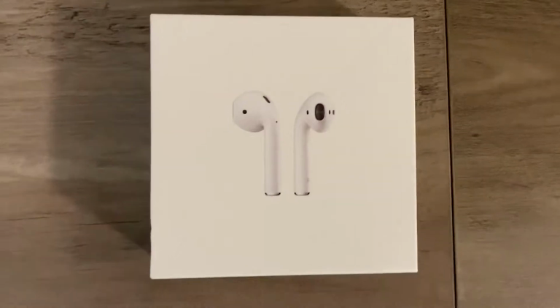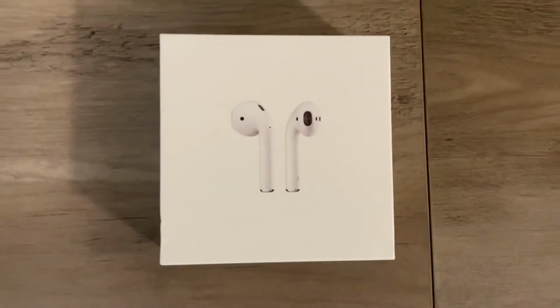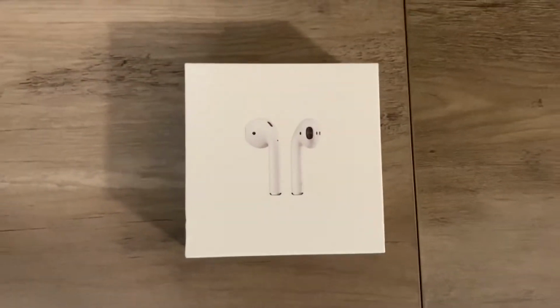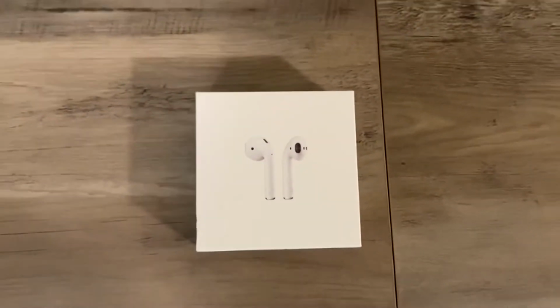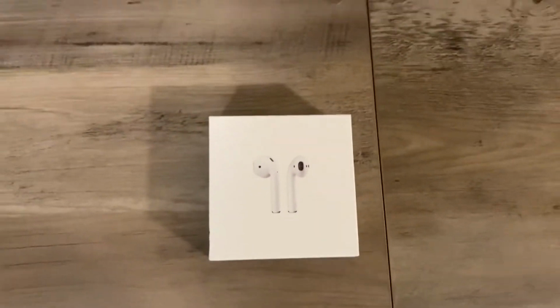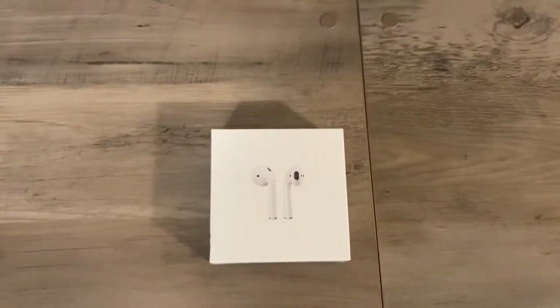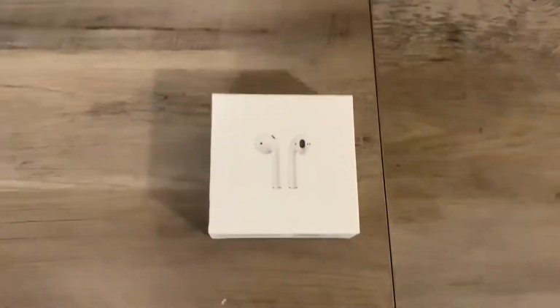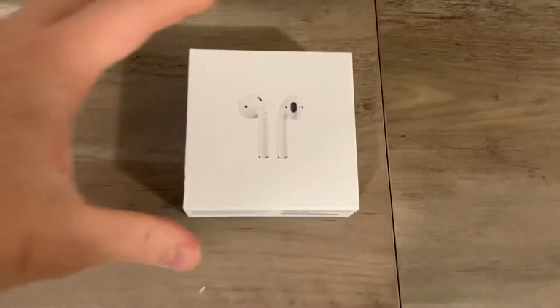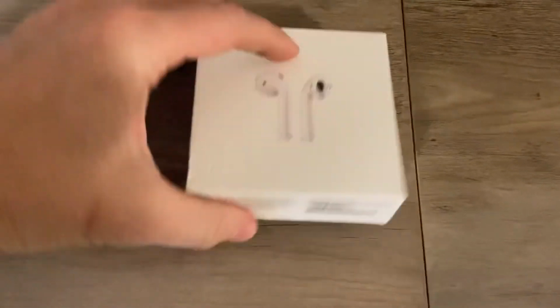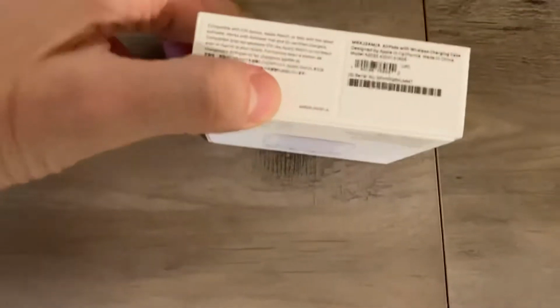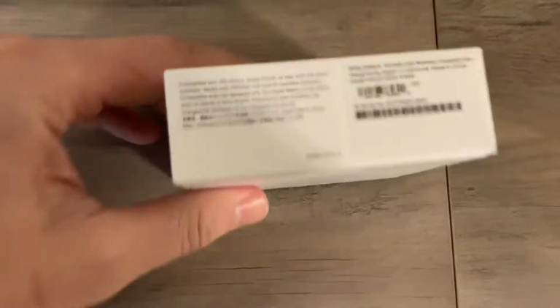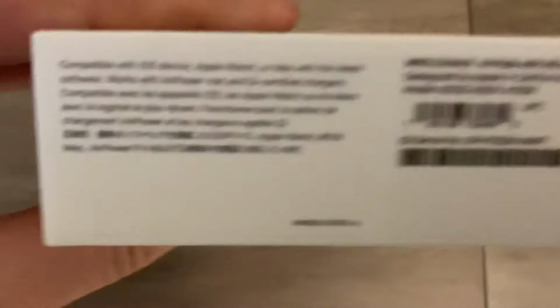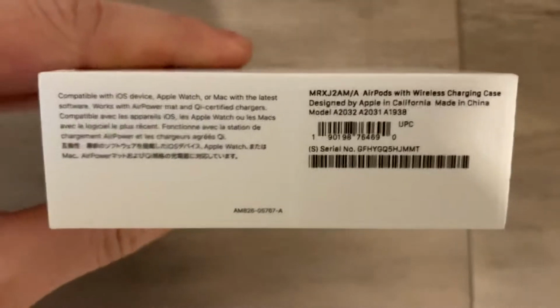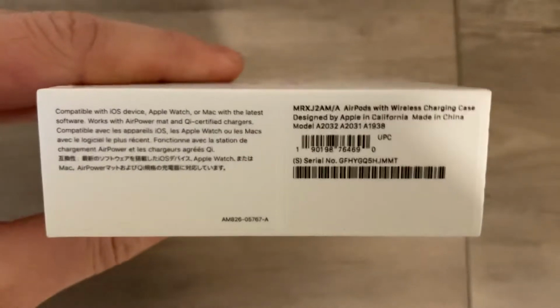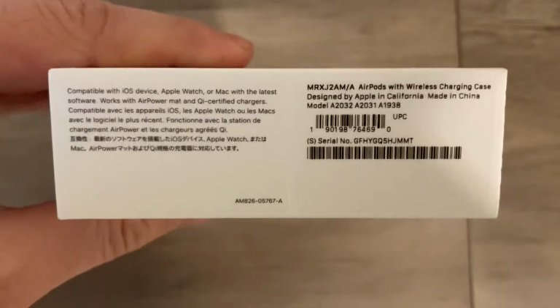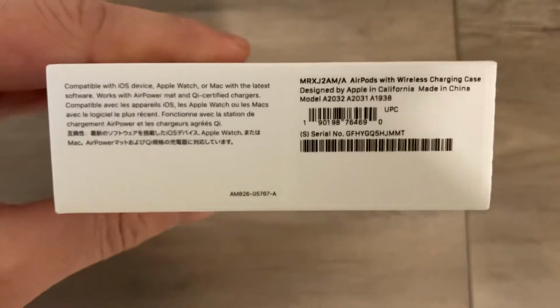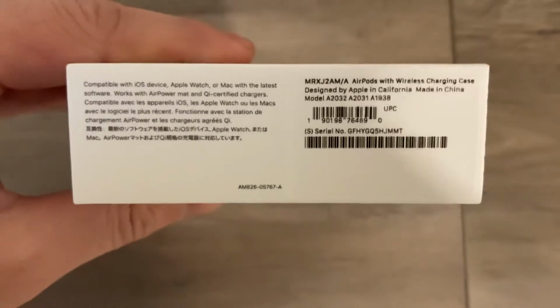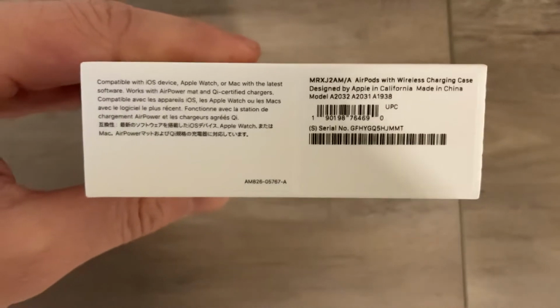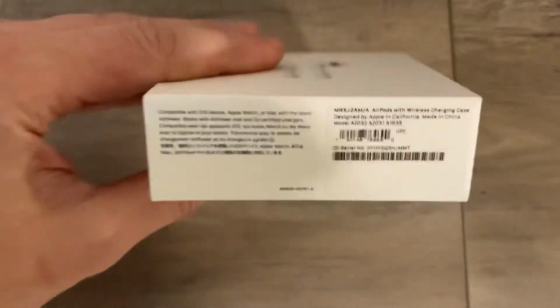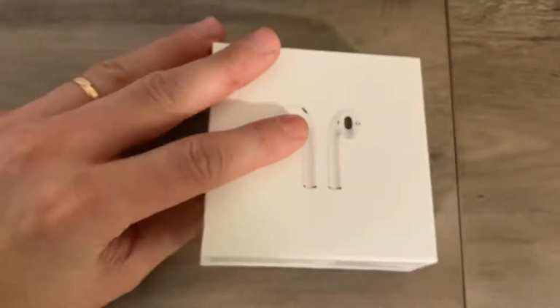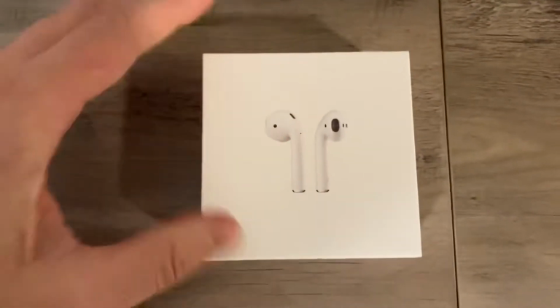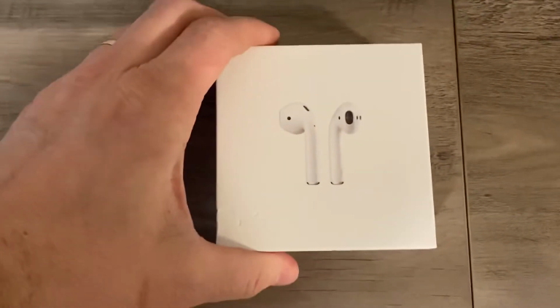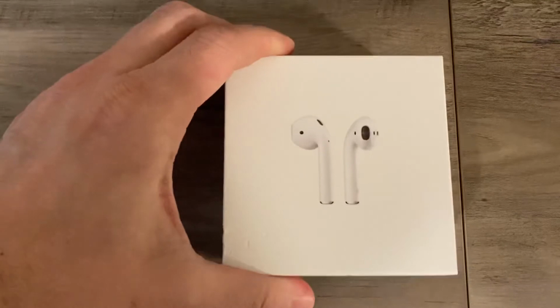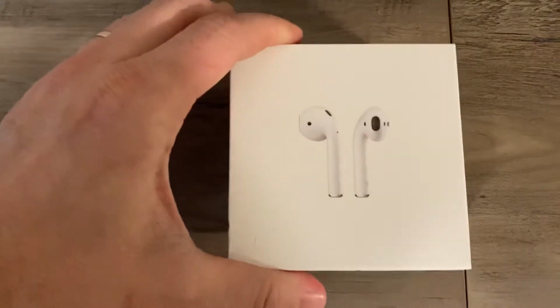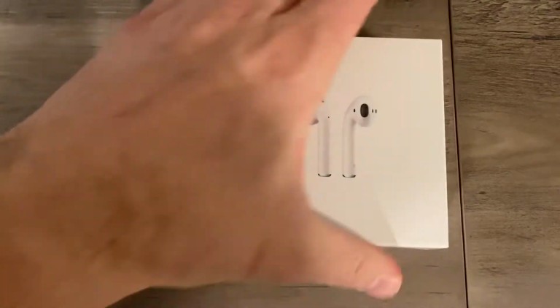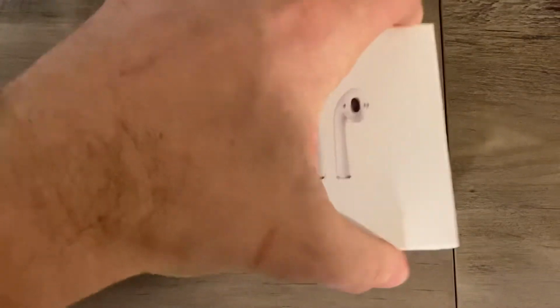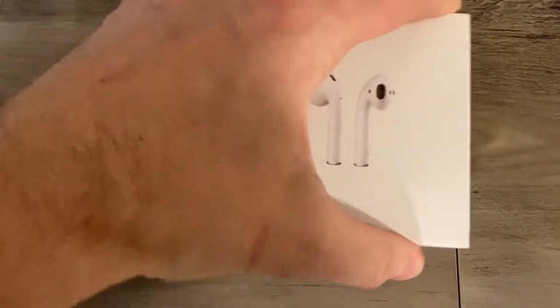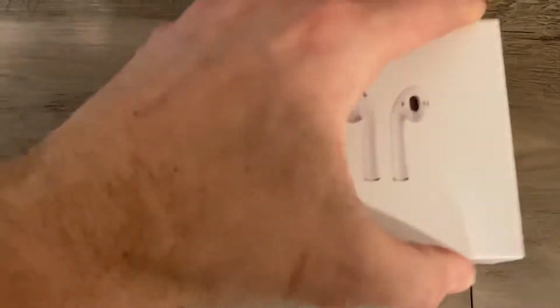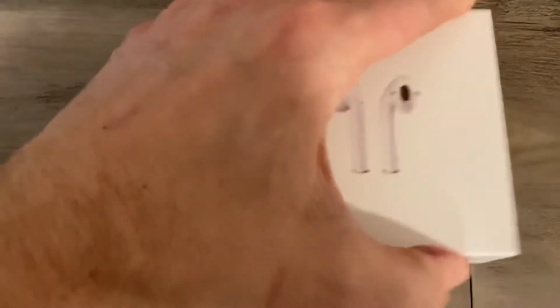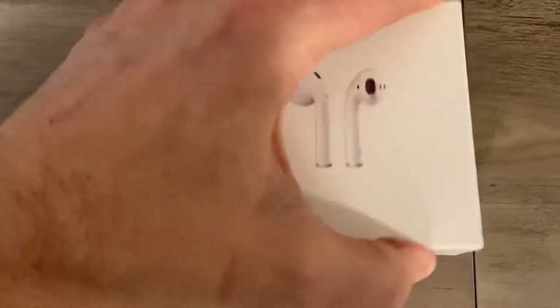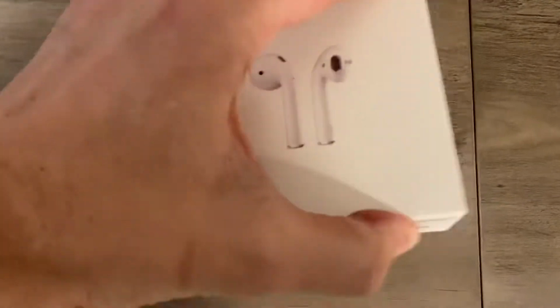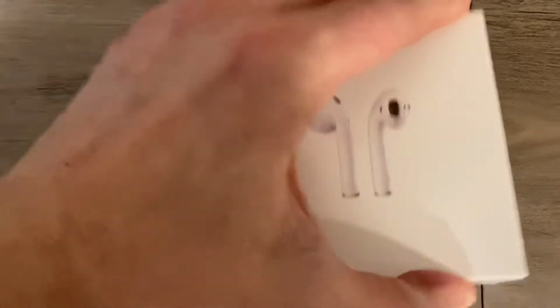This is an unboxing of, I believe it's the first generation AirPods with wireless charging case. I got these actually for free as a reward for my credit card.